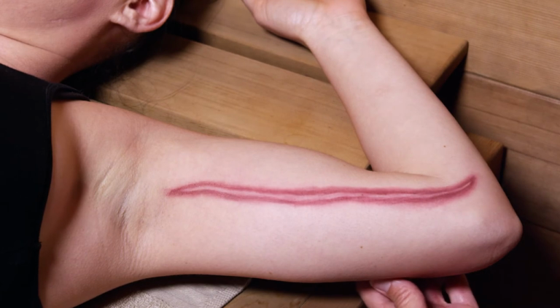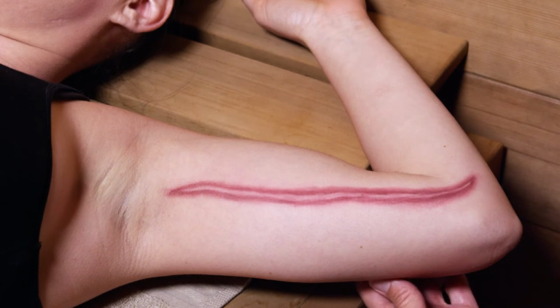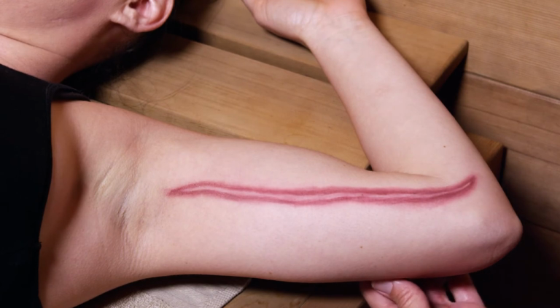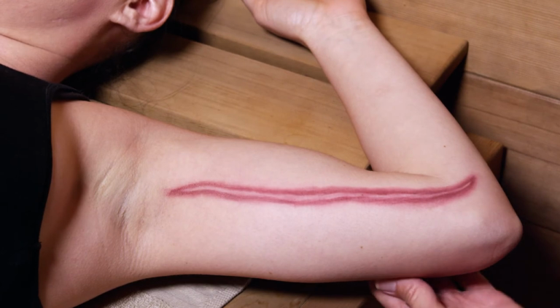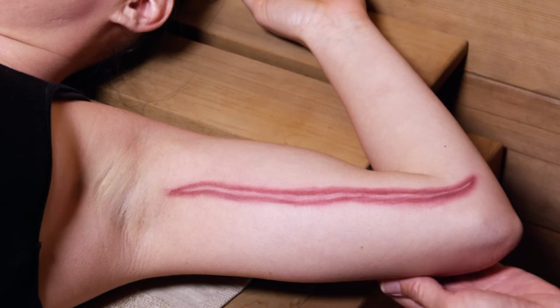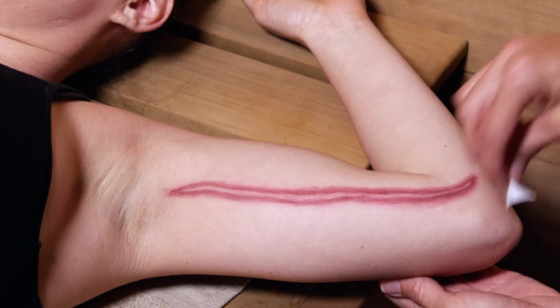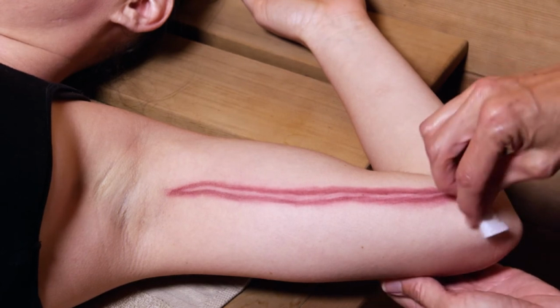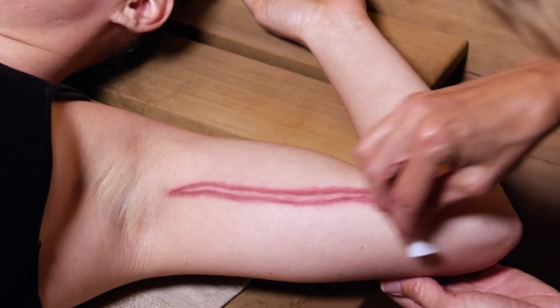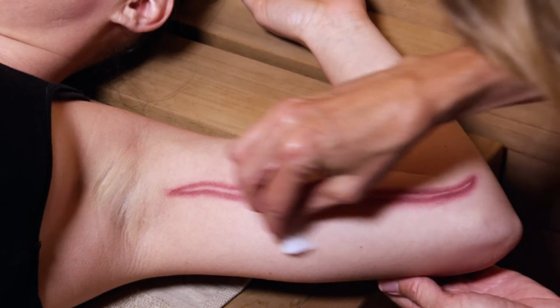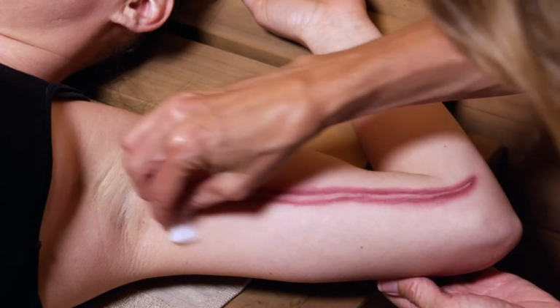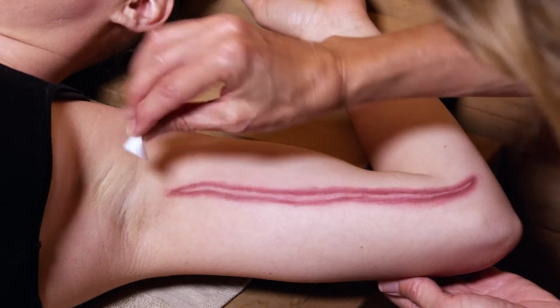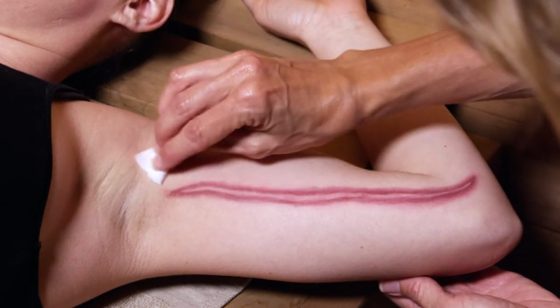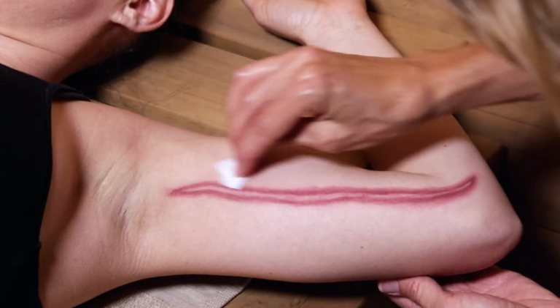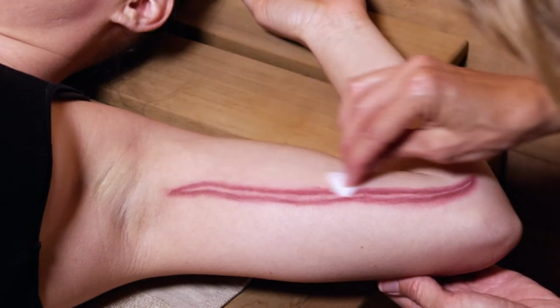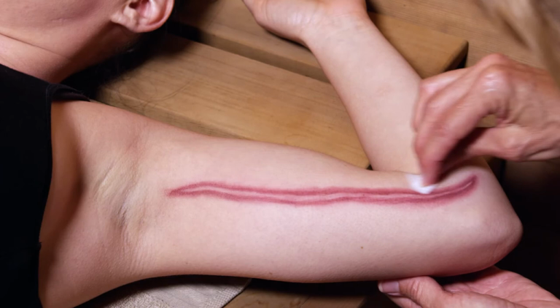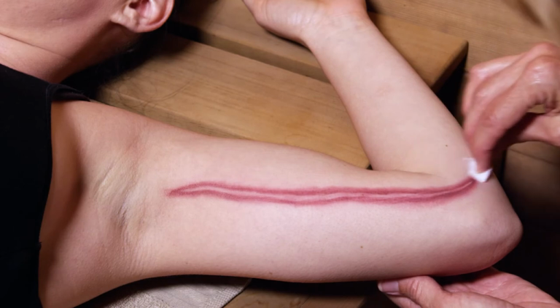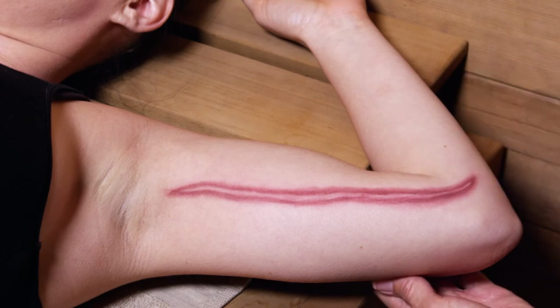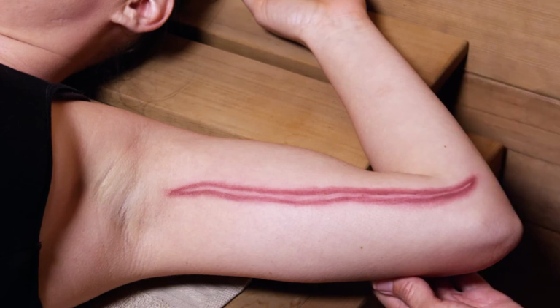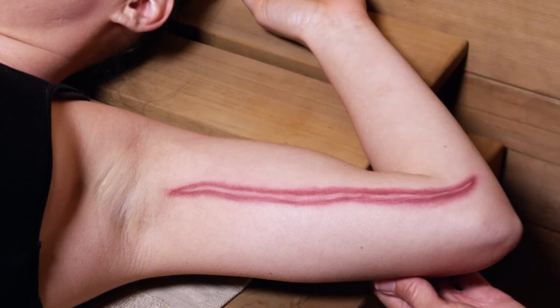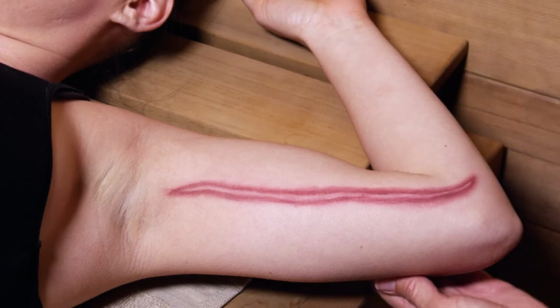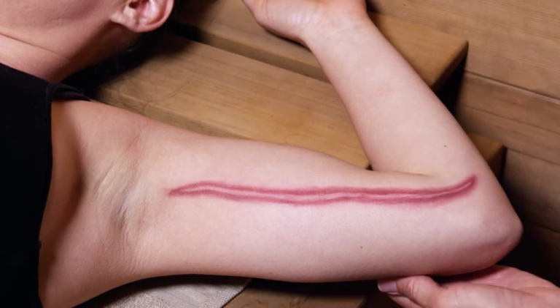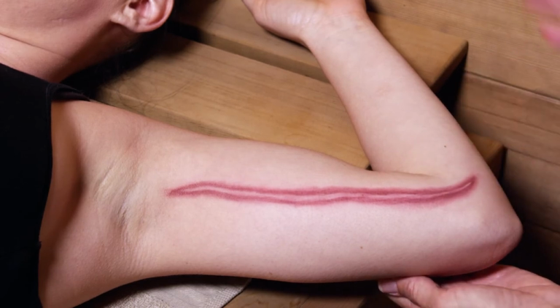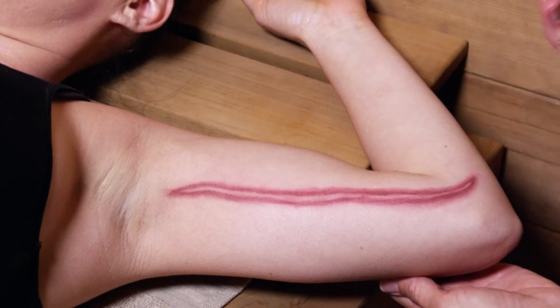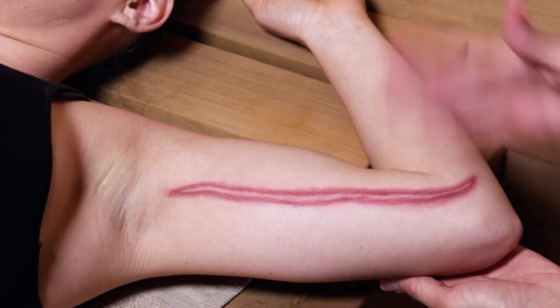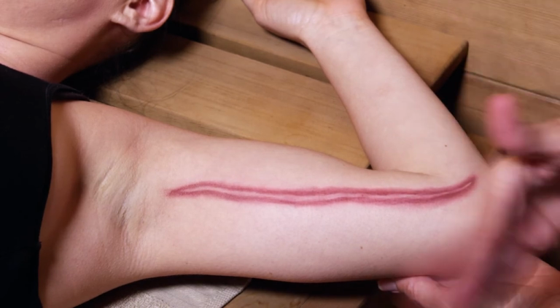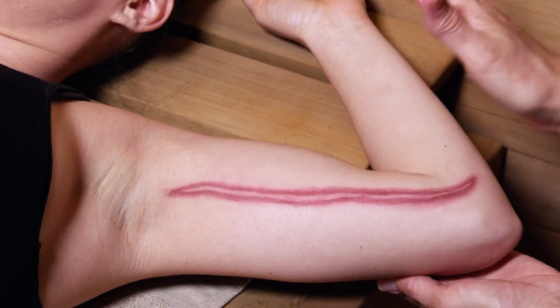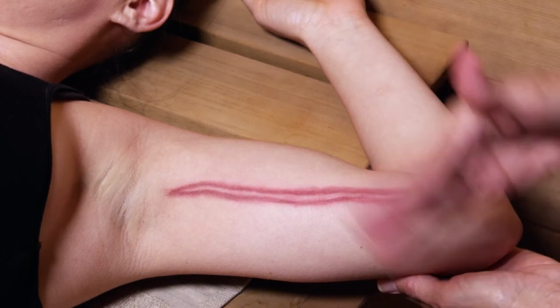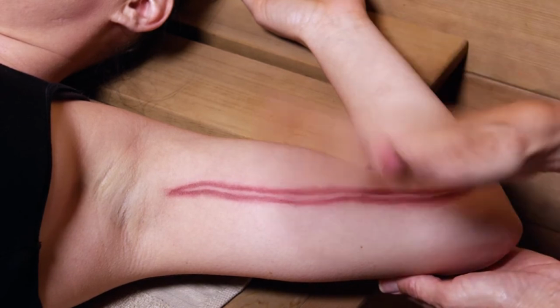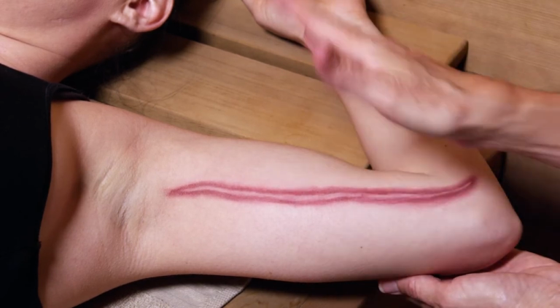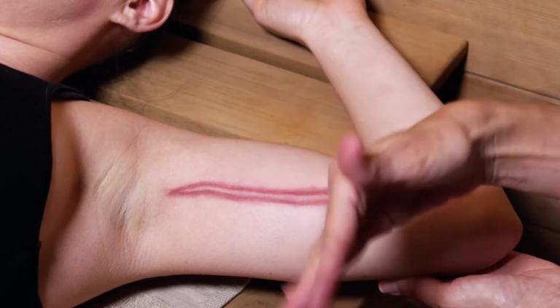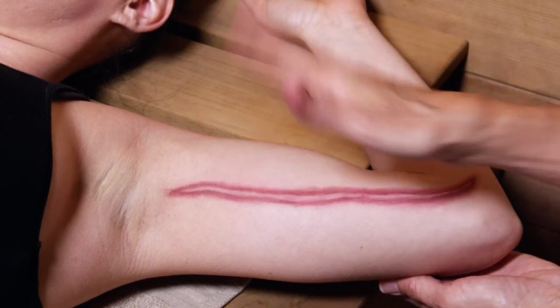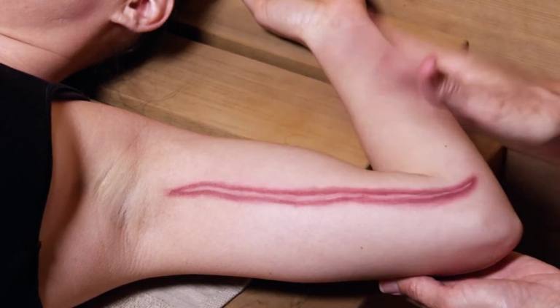Next, remove any oil or soap residue with alcohol wipes. Be sure to allow your skin to dry before applying Embrace.